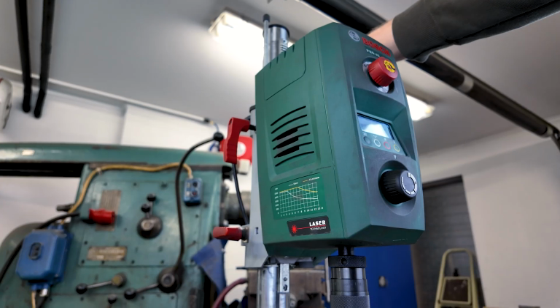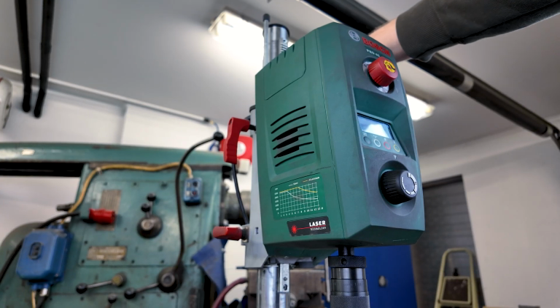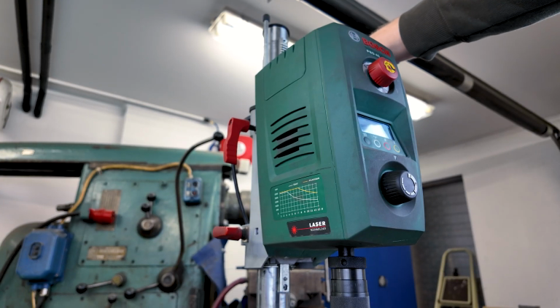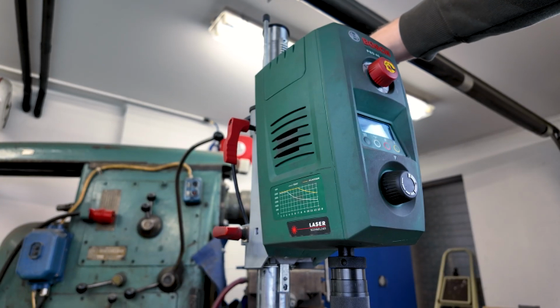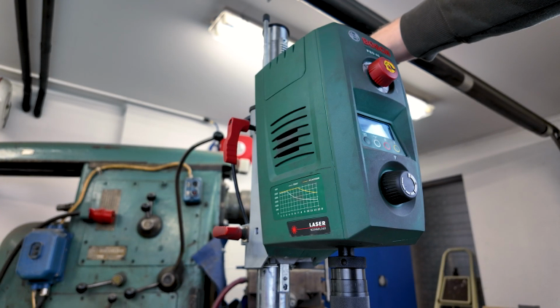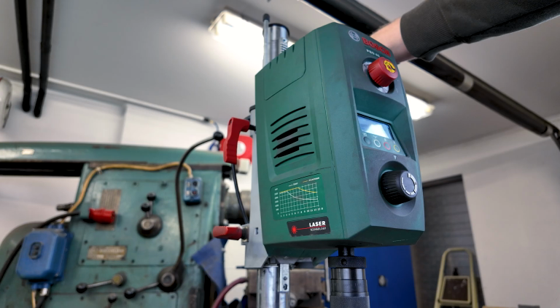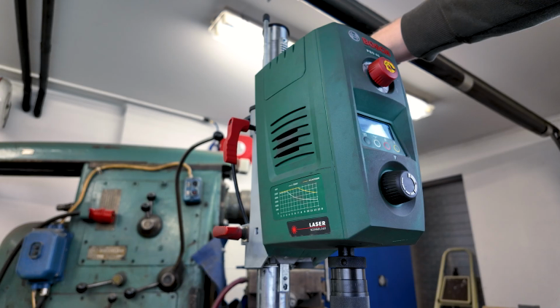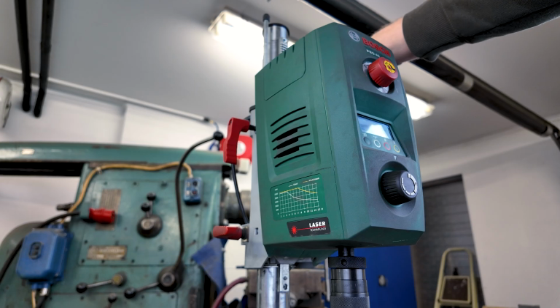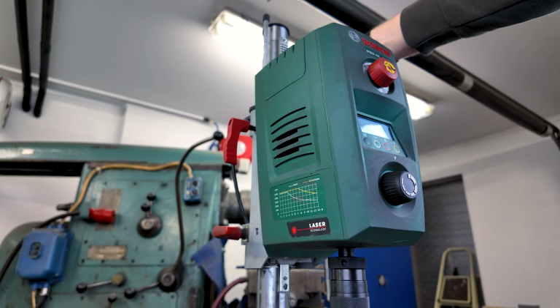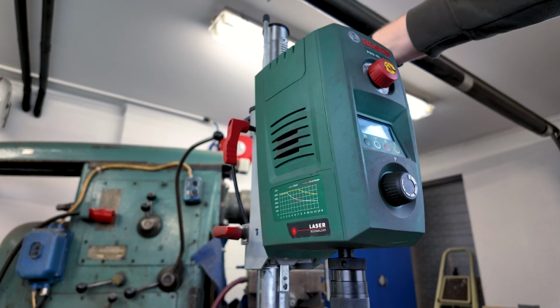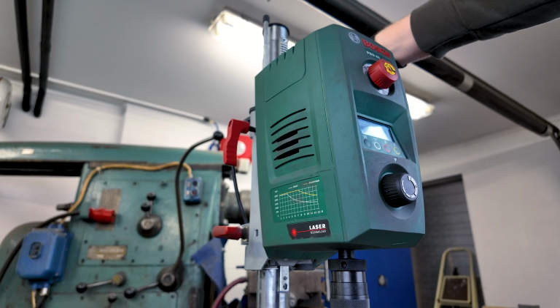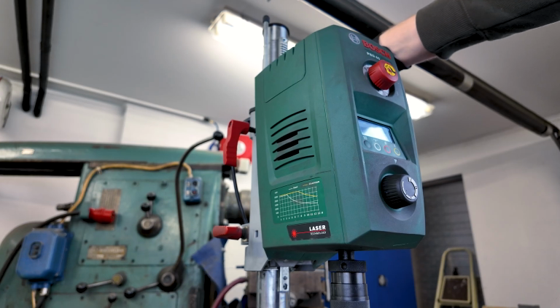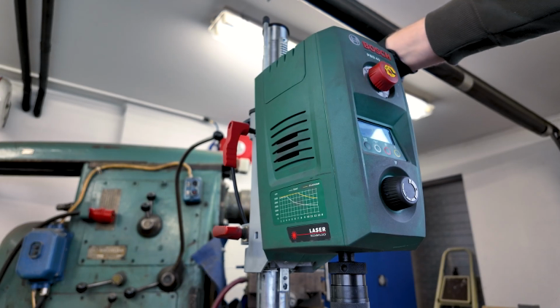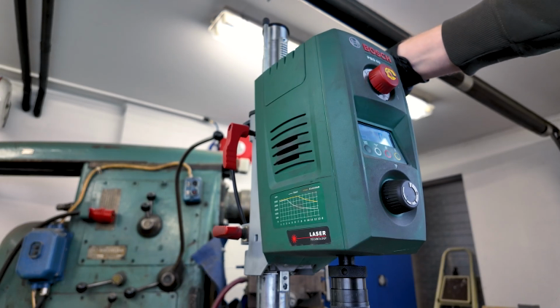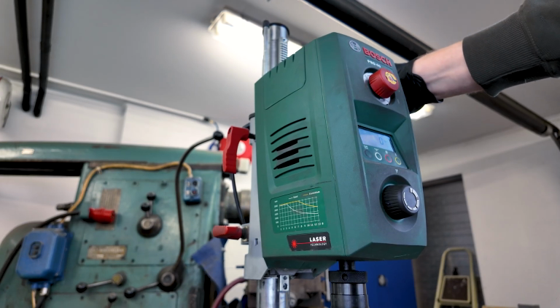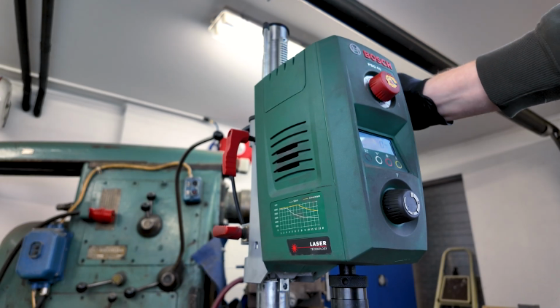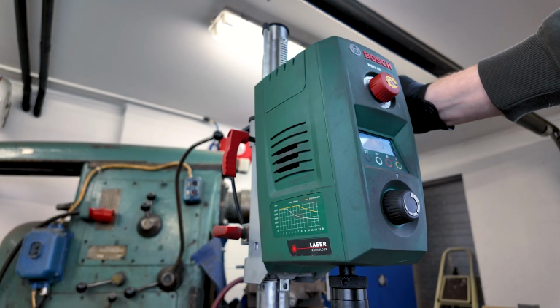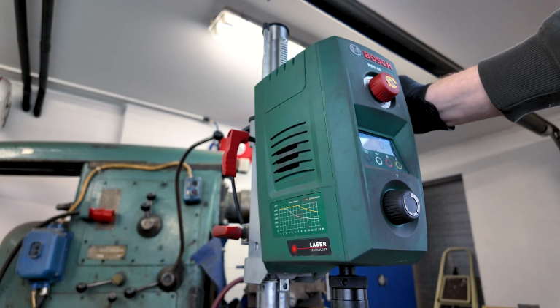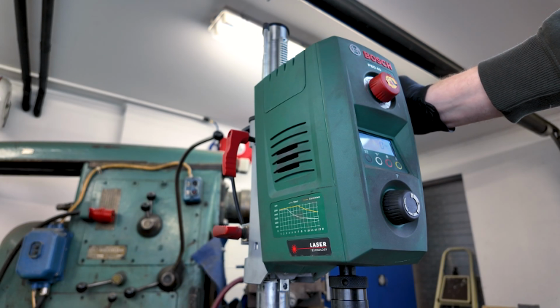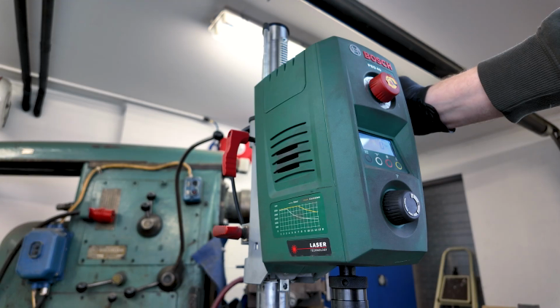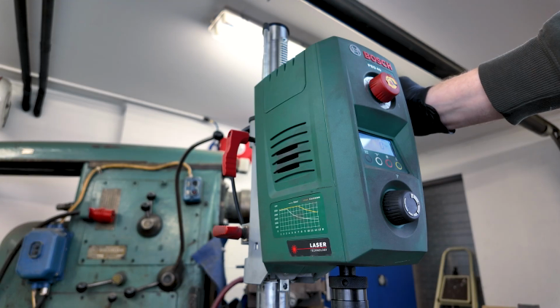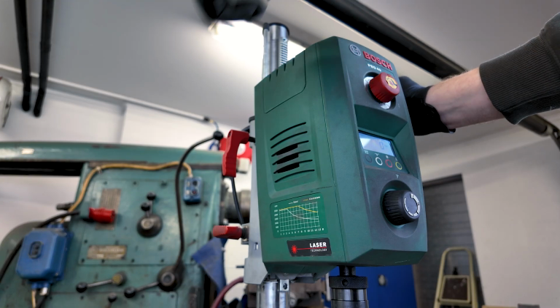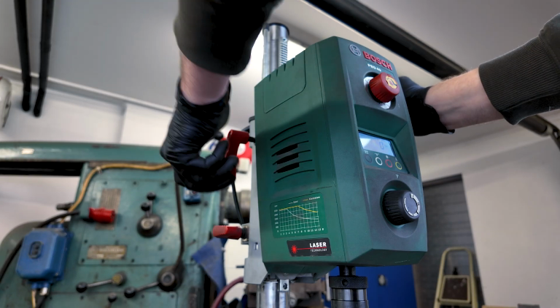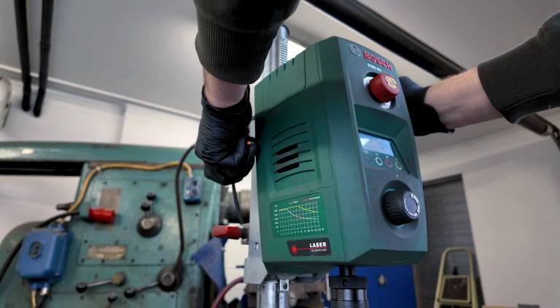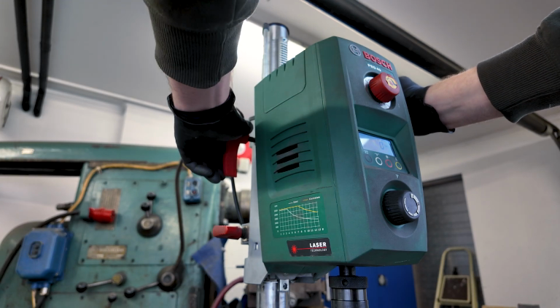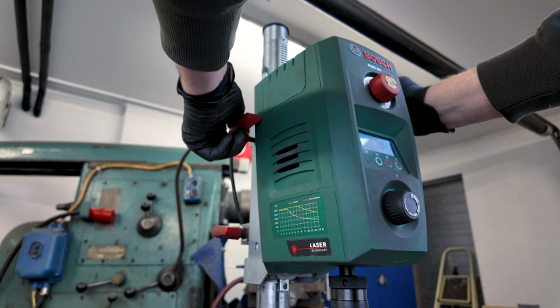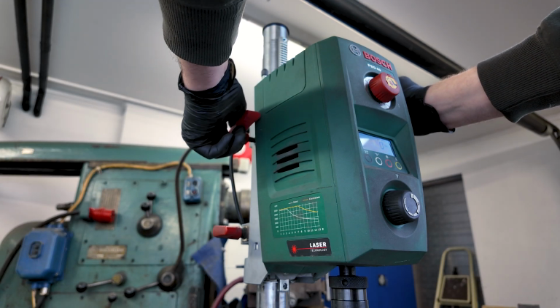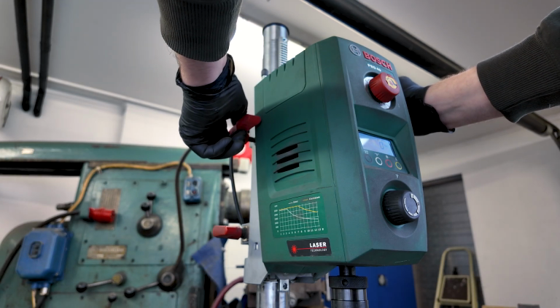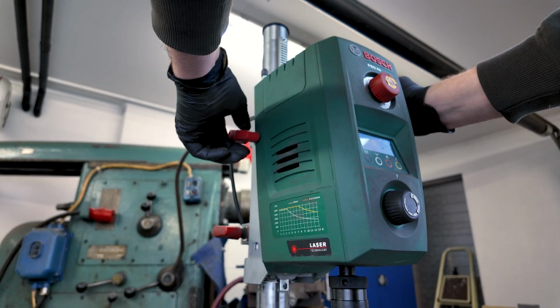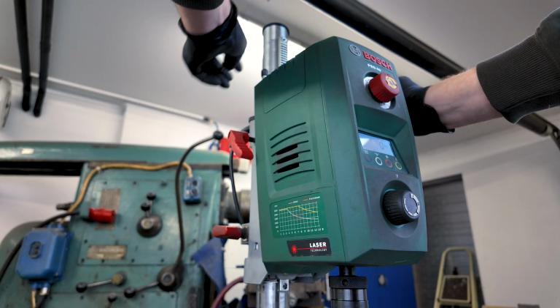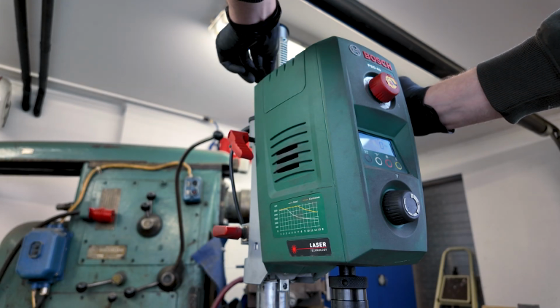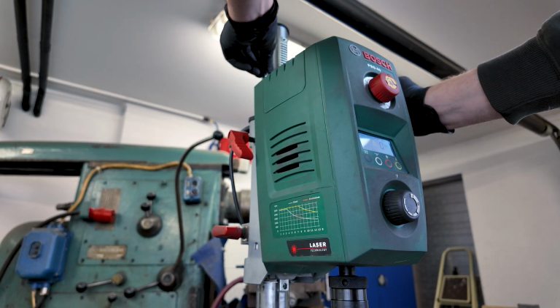Furthermore, there's a depth stop, which is amazing for repeat operations. Set it once, drill 50 identical holes. Setup is pretty easy — you just open this lever, adjust it, and fasten it.